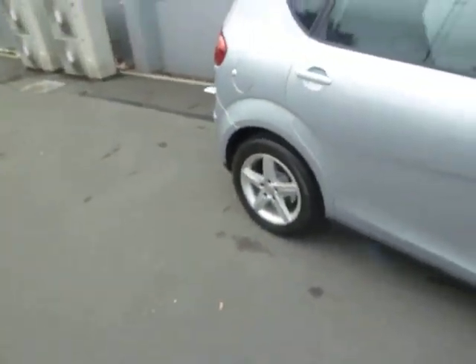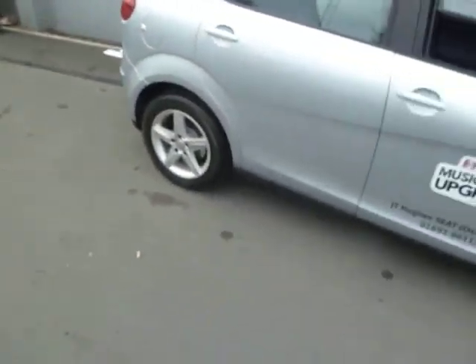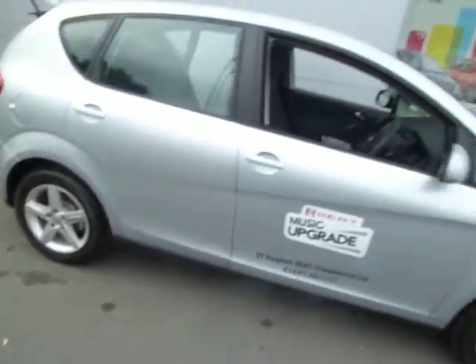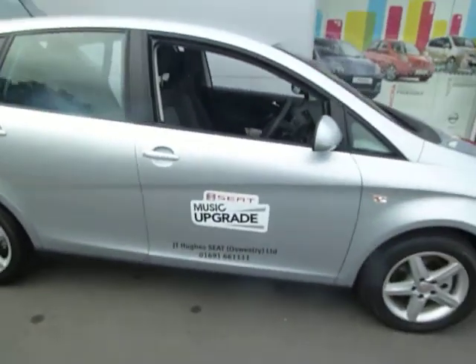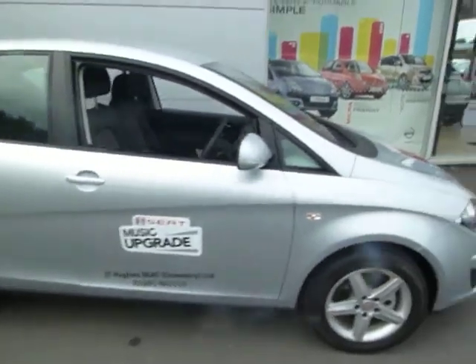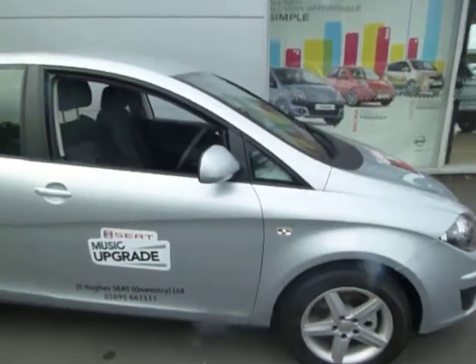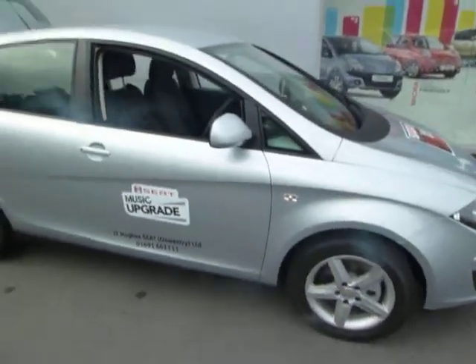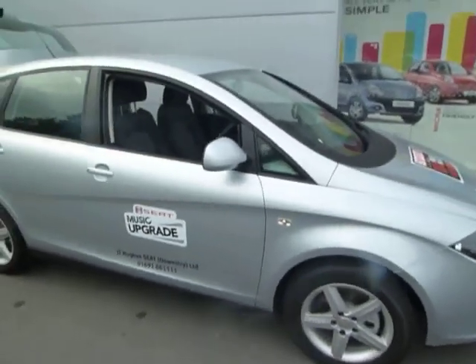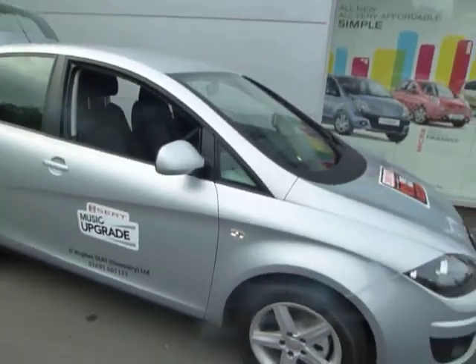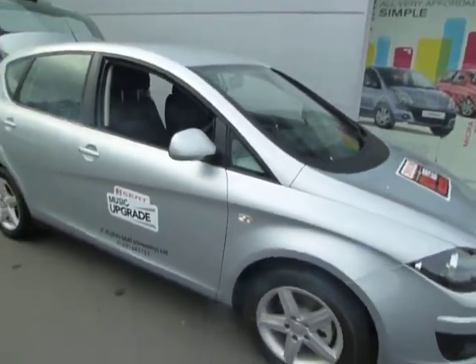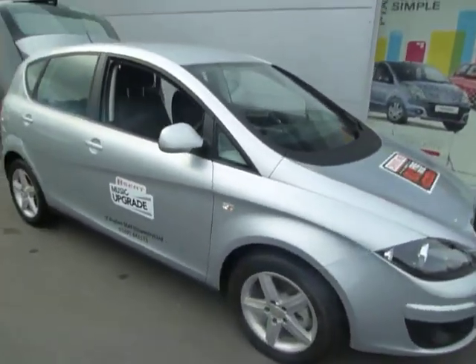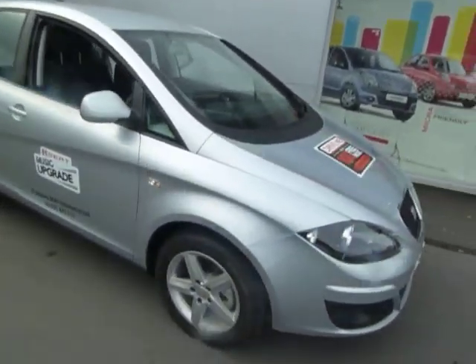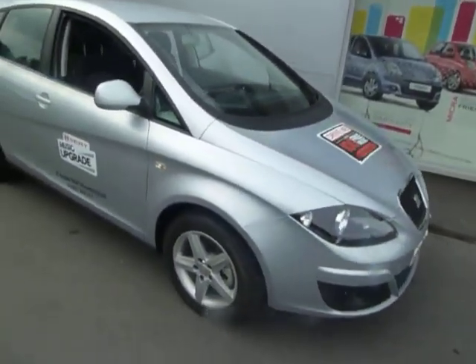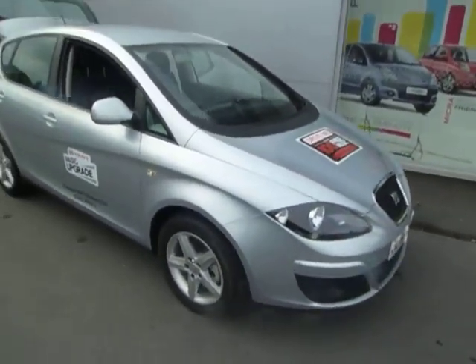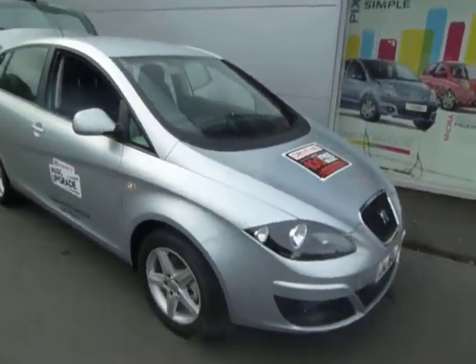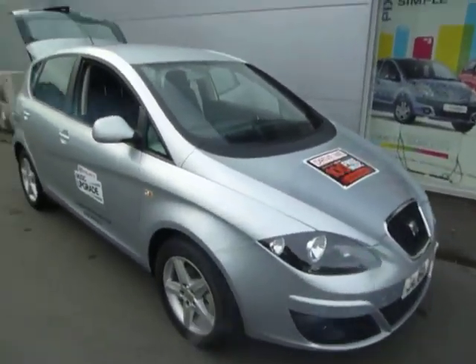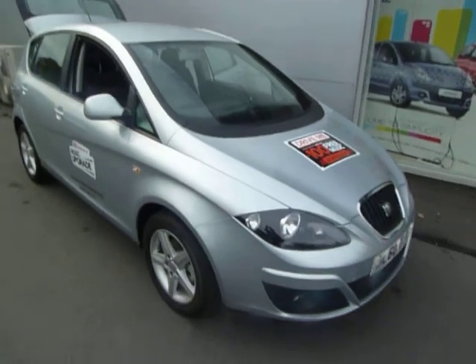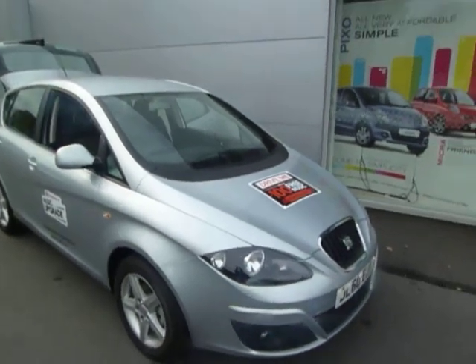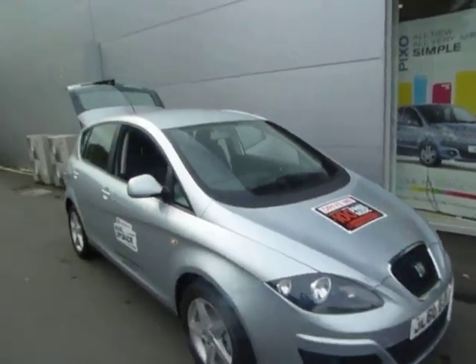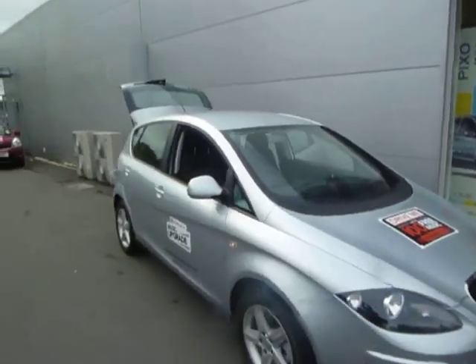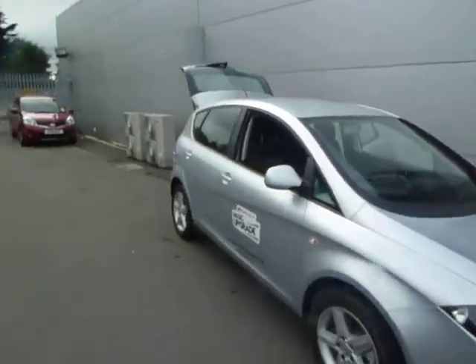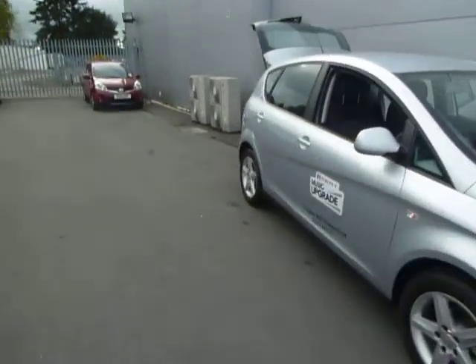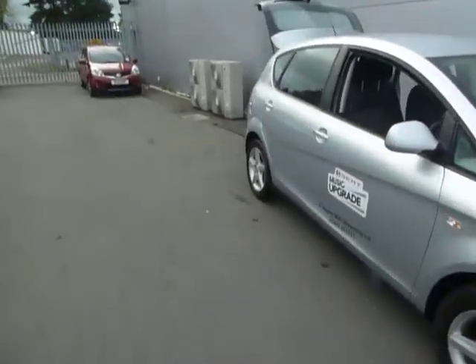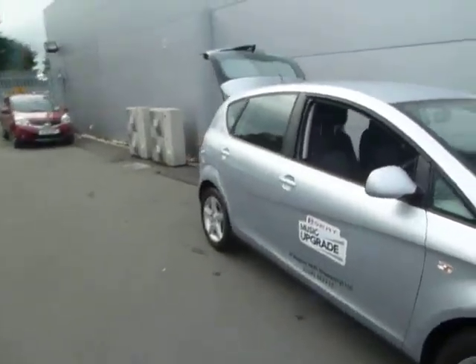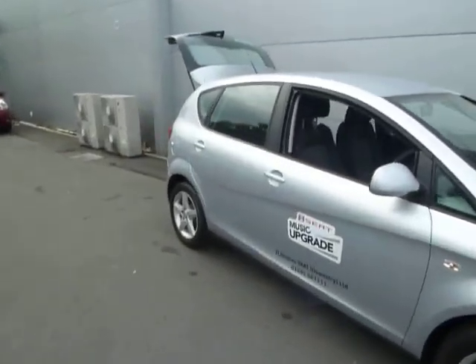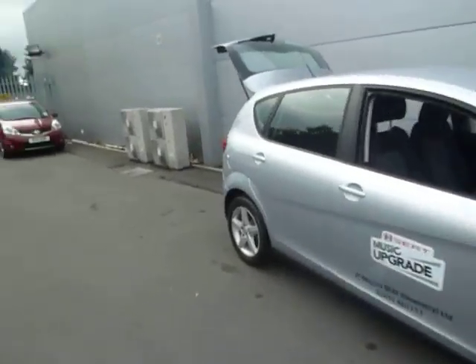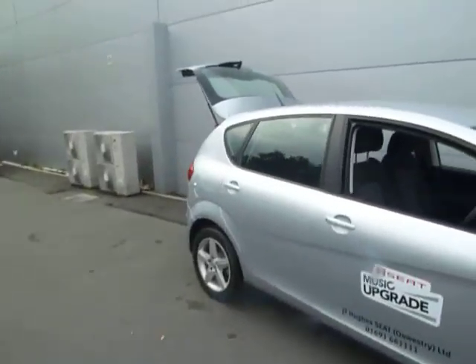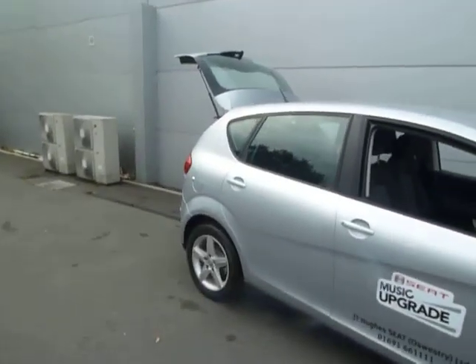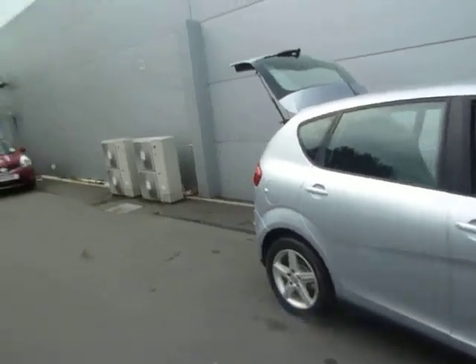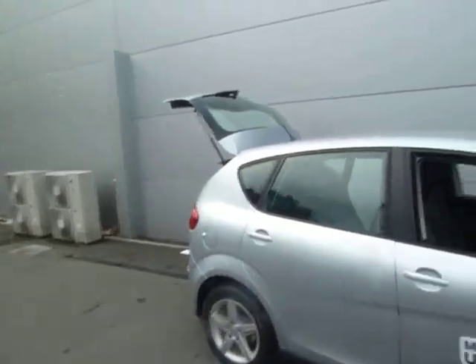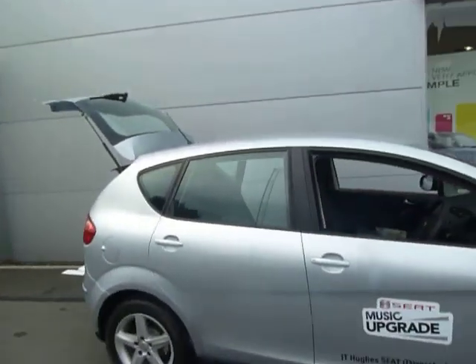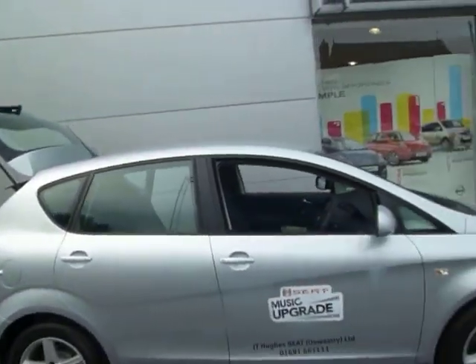If you would like any more information or to arrange a test drive on this car, give me a call. My name's Simon, 01691 663 741, and if I'm not about you can speak to one of my colleagues Oliver or Davin. Thank you.